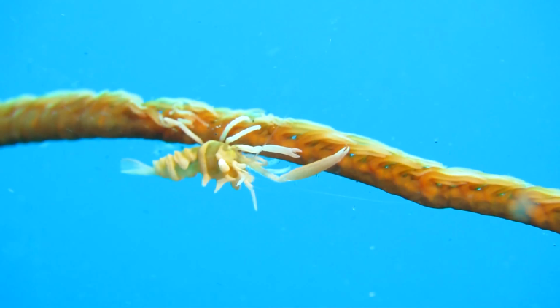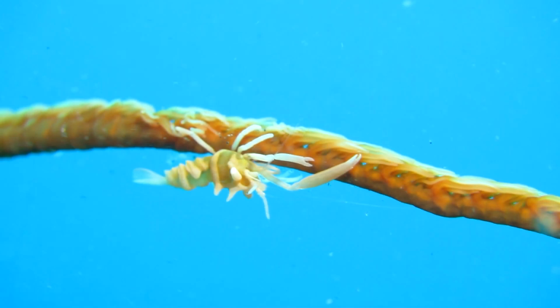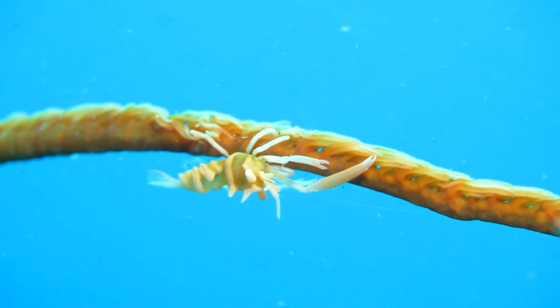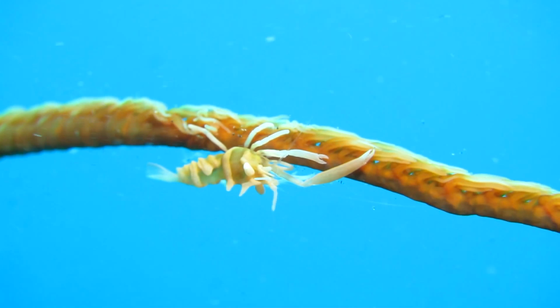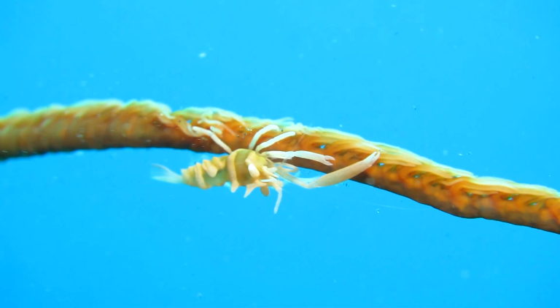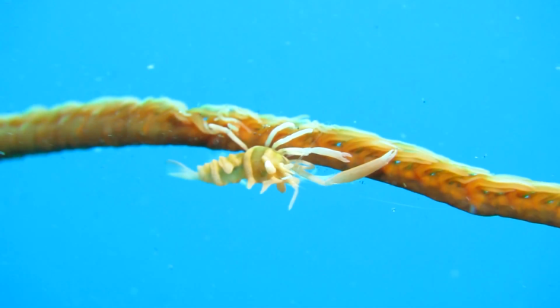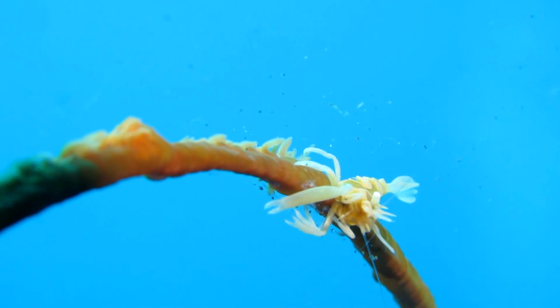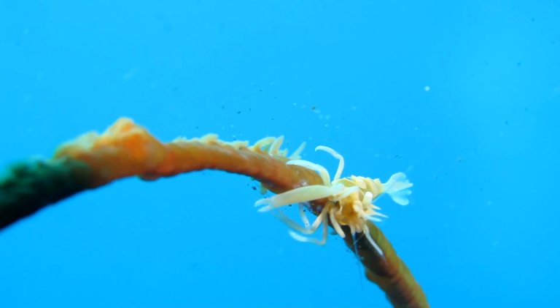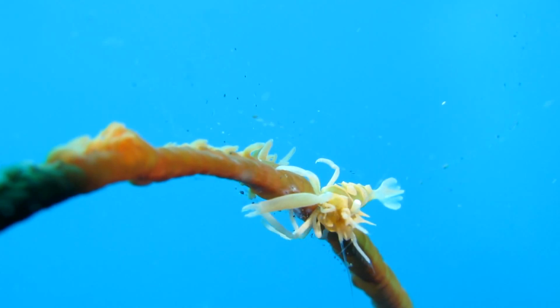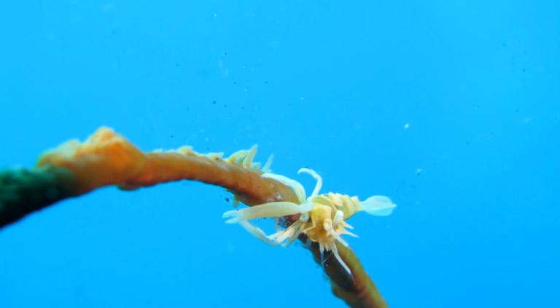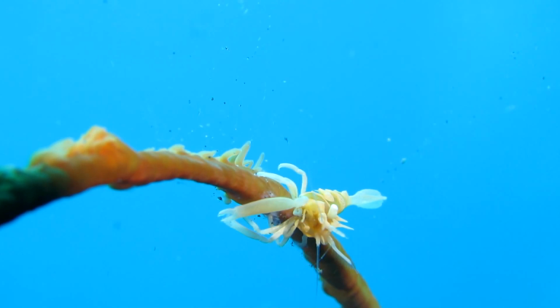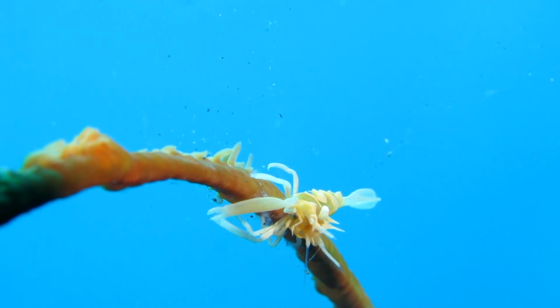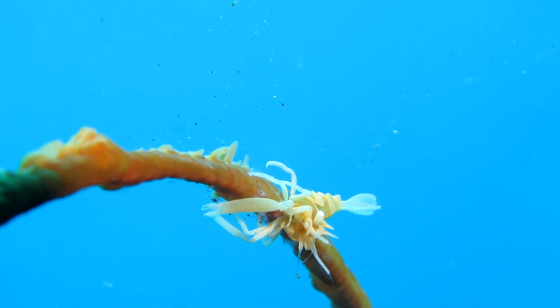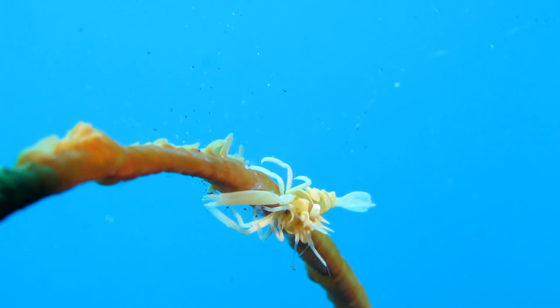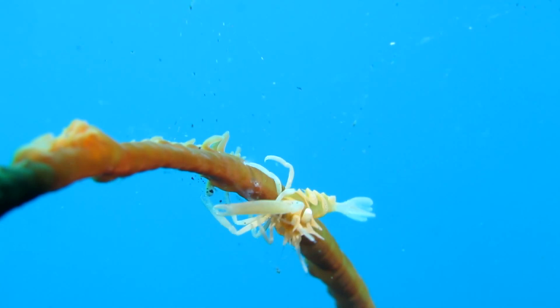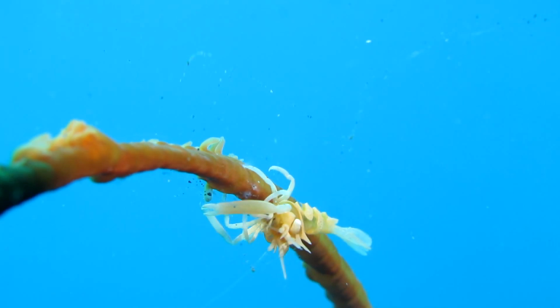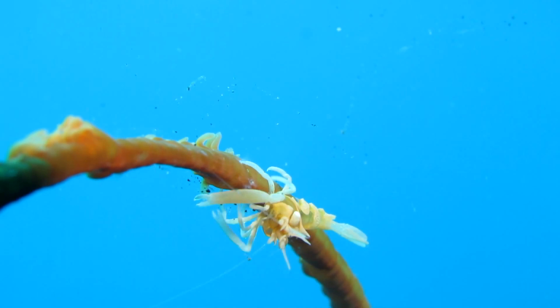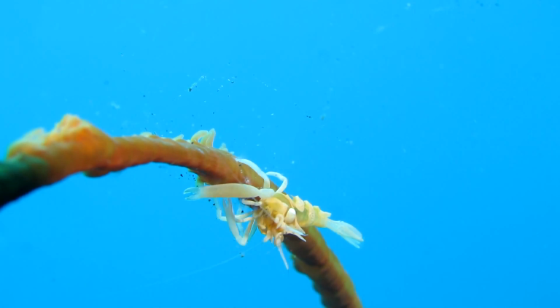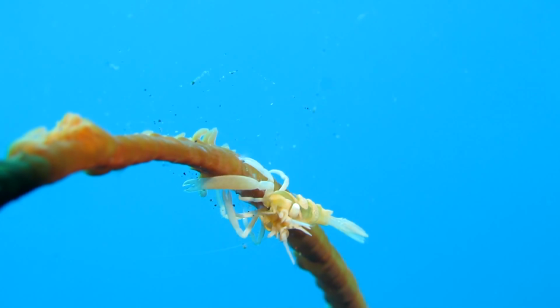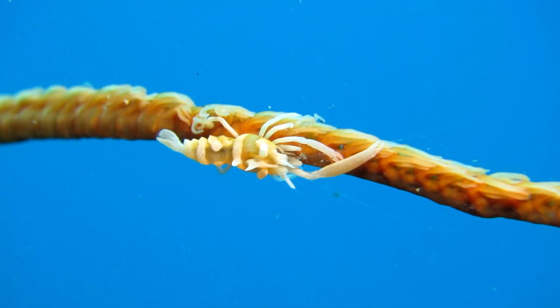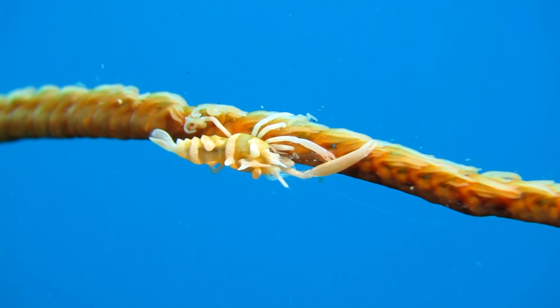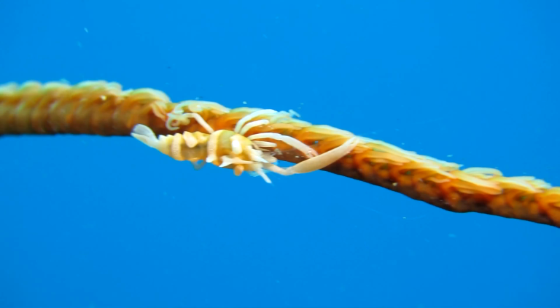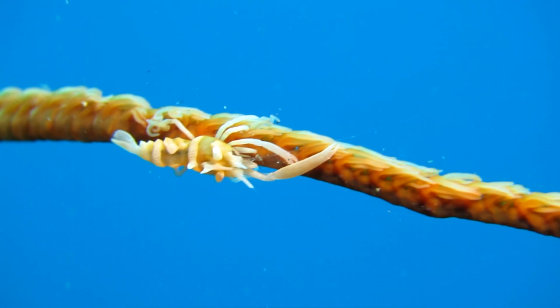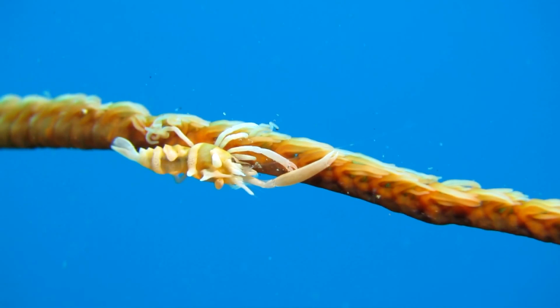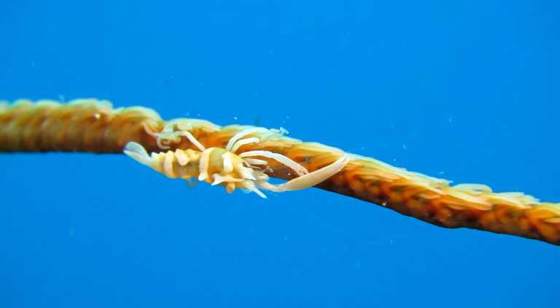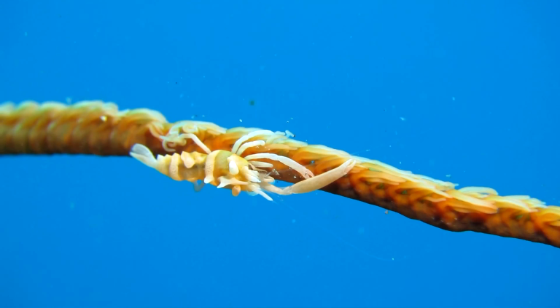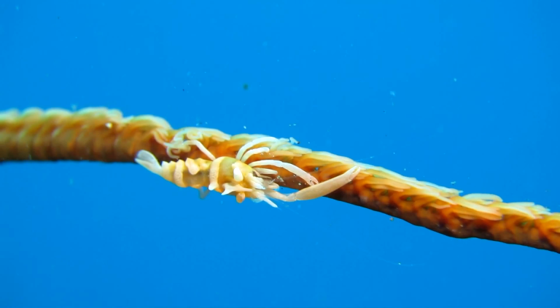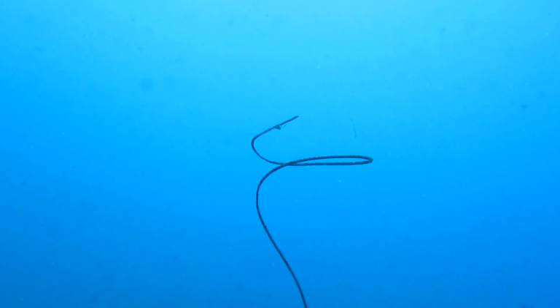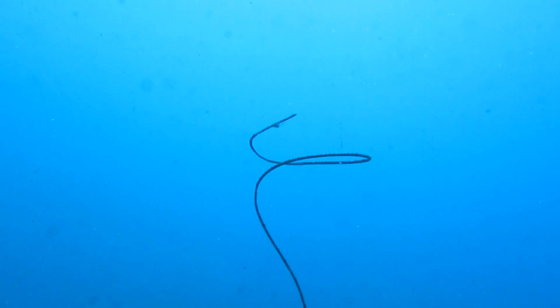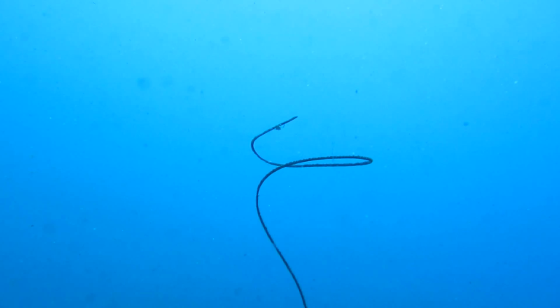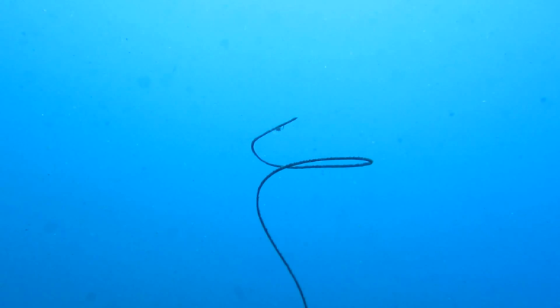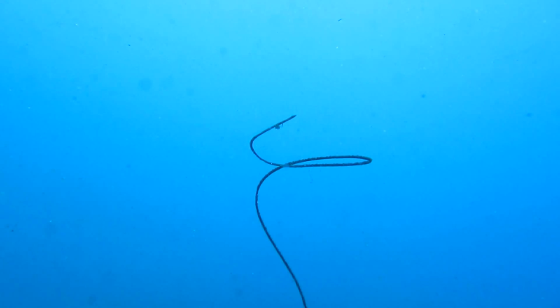The same applies to the Zanzibari whip coral shrimp. As the name suggests, this shrimp prefers to live on whip corals.